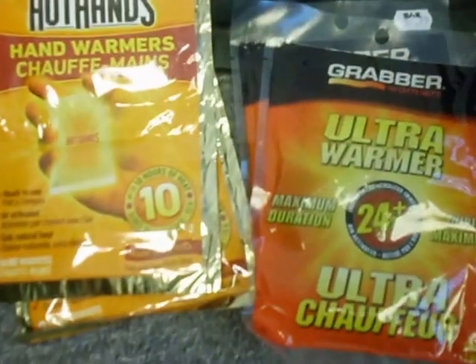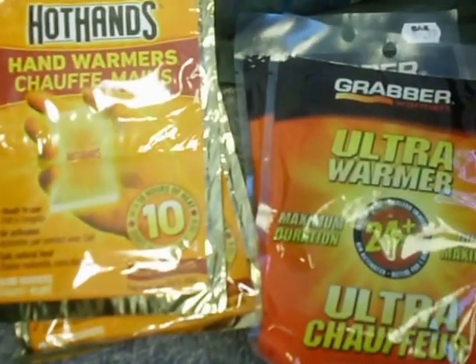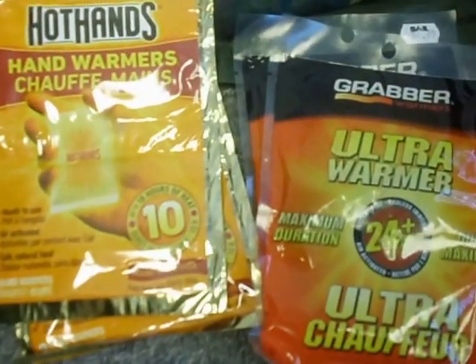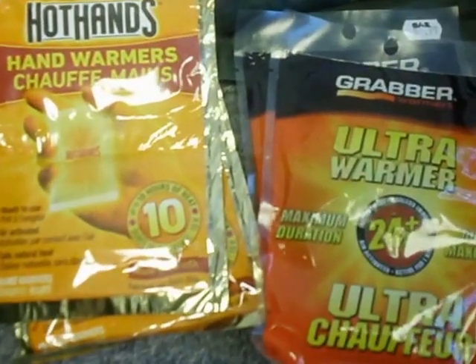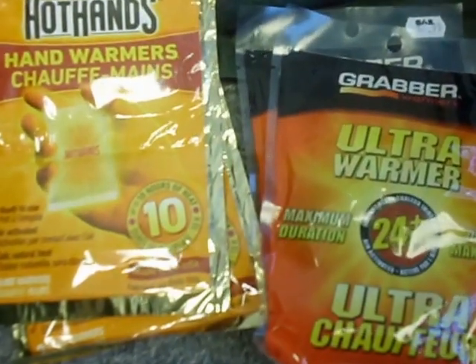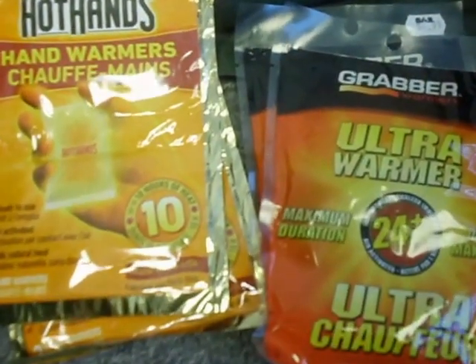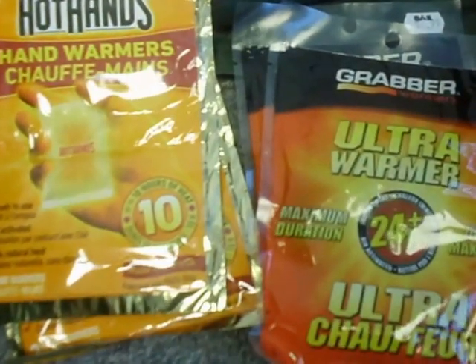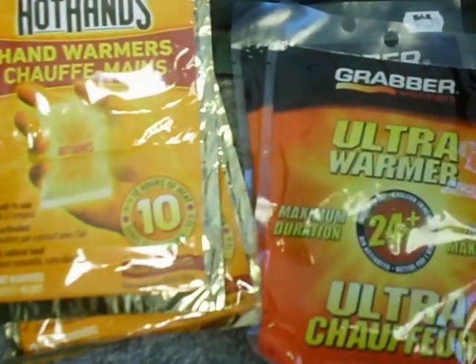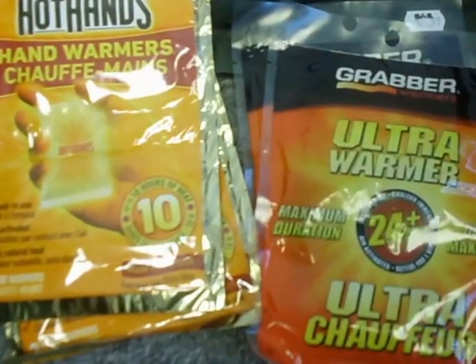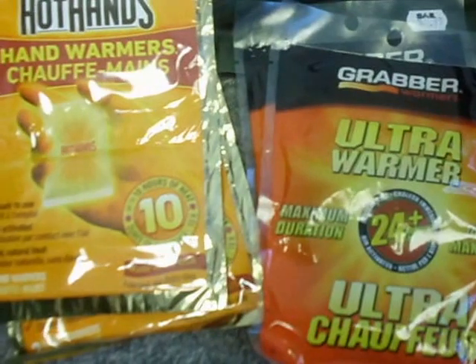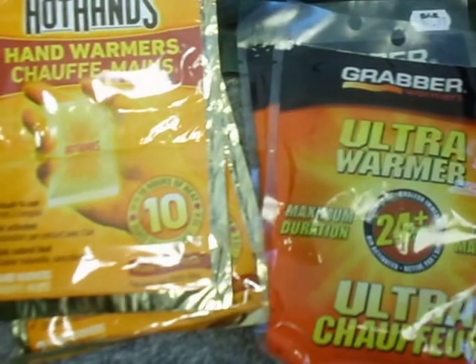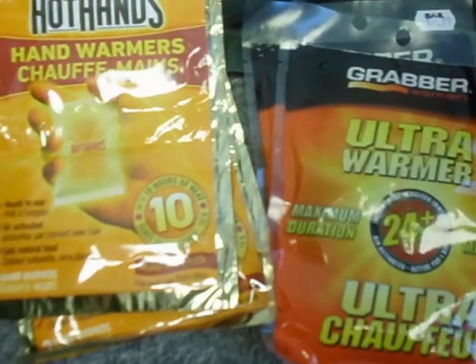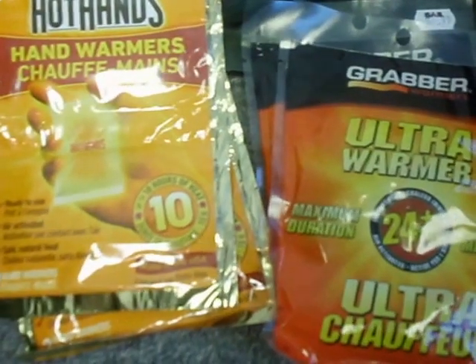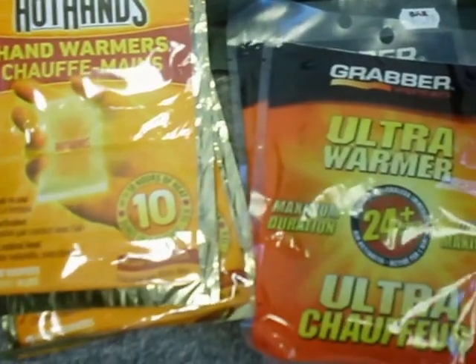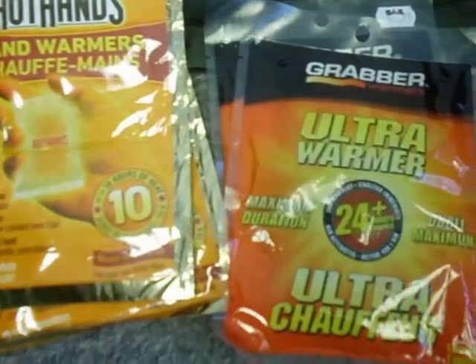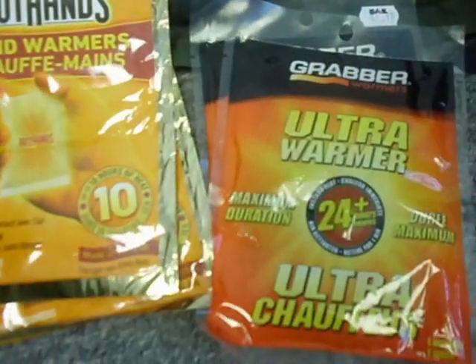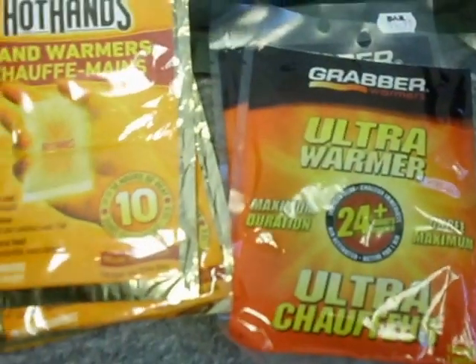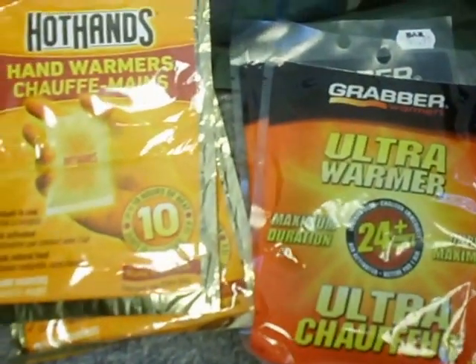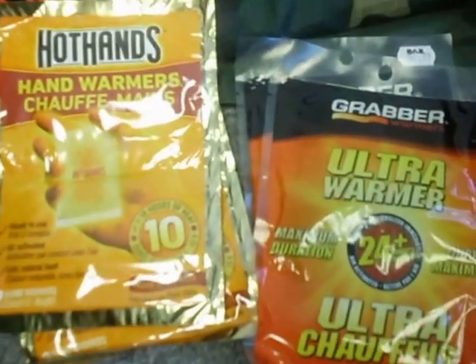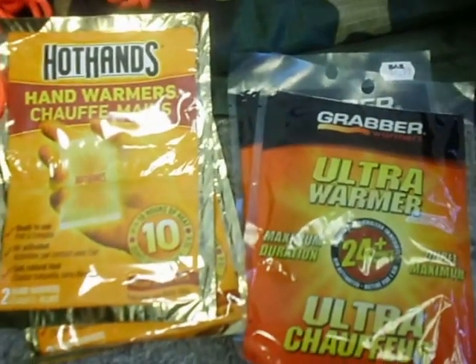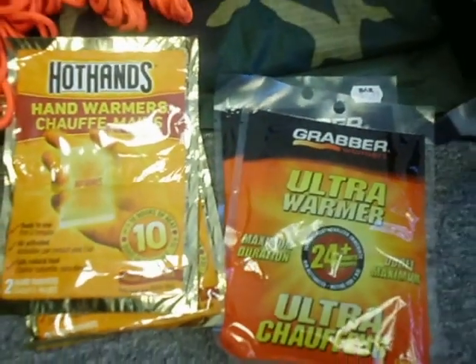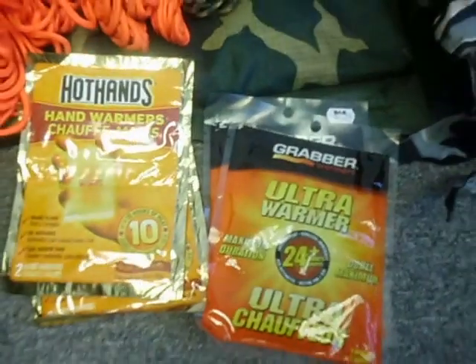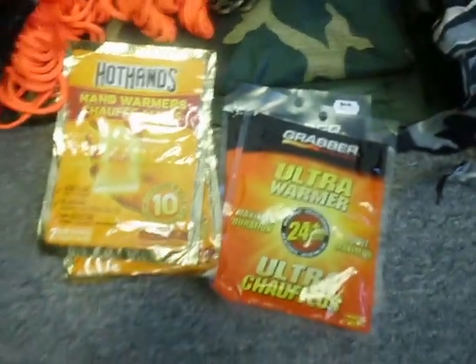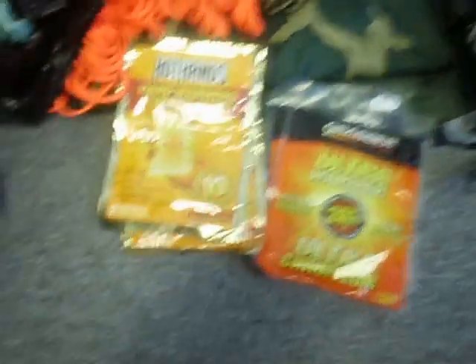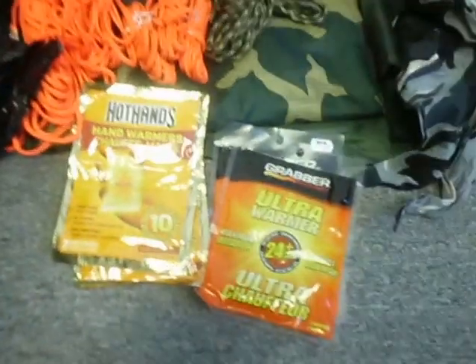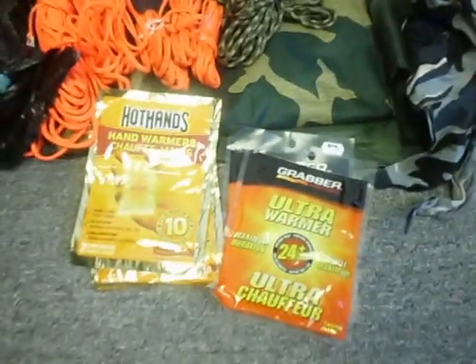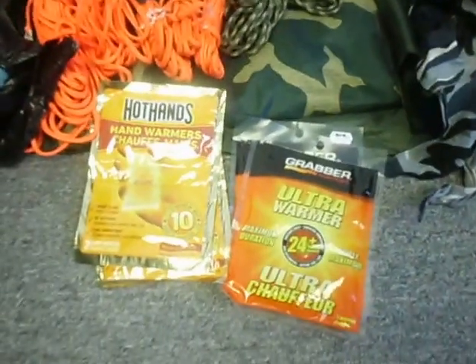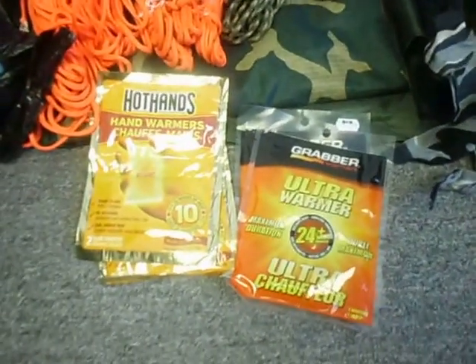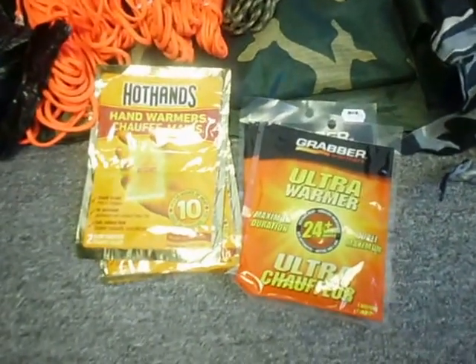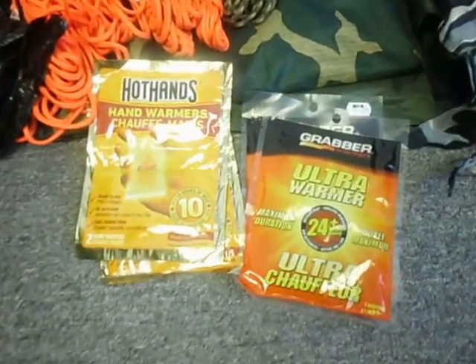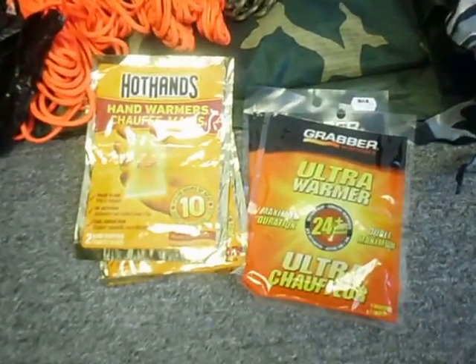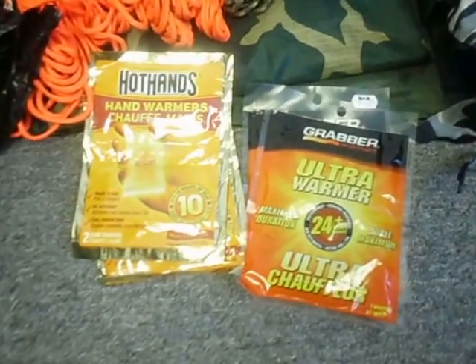In the winter, spring, and fall, I also carry an assortment of chemical warmers — some hand warmers and some body warmers, just in case. I don't generally use them on a regular day, but if I get stuck out unexpectedly, those are going to come in handy.